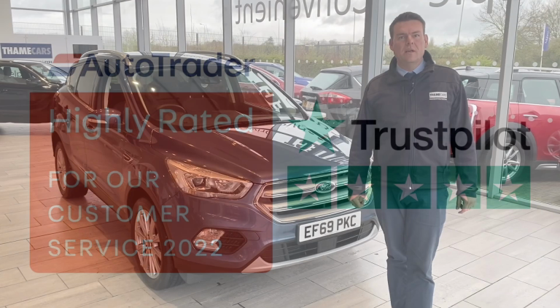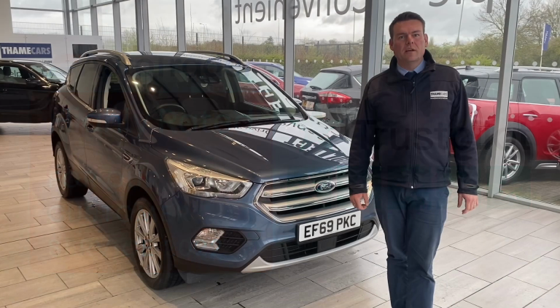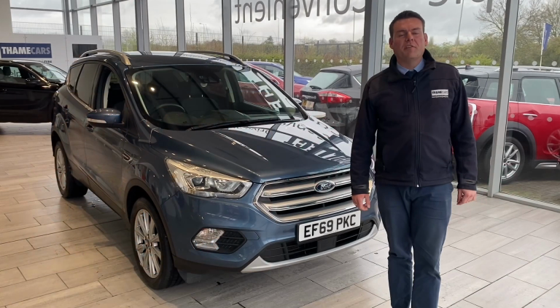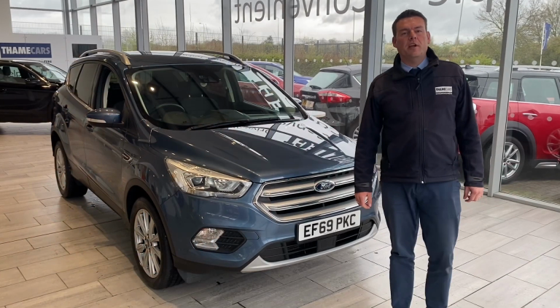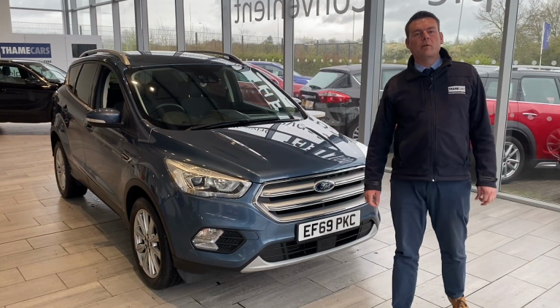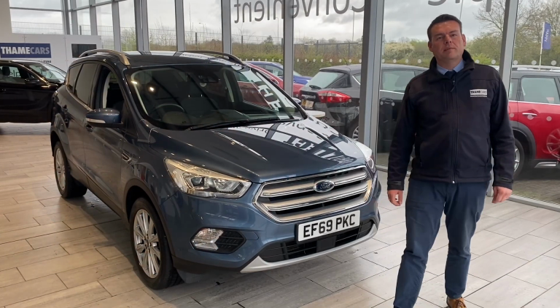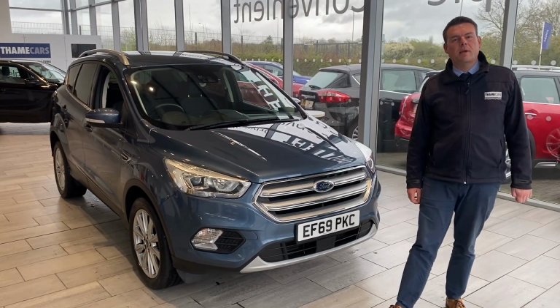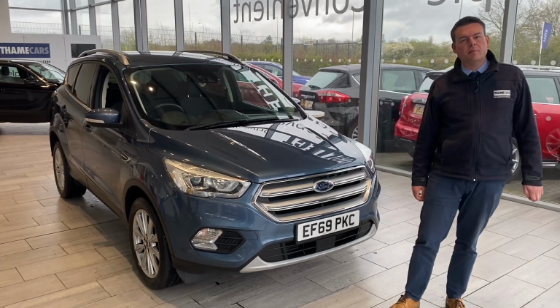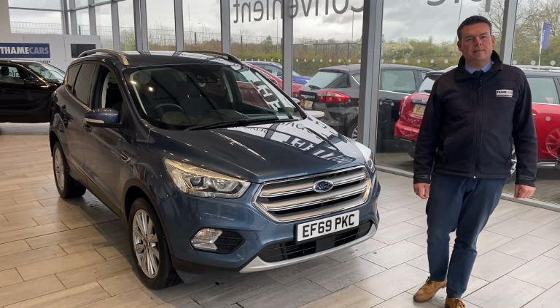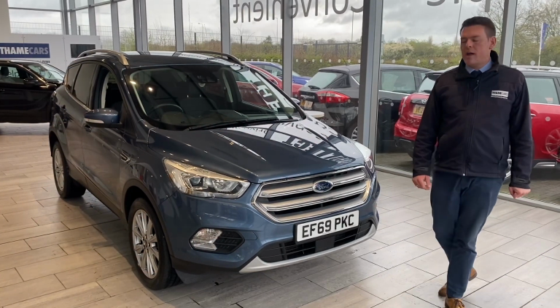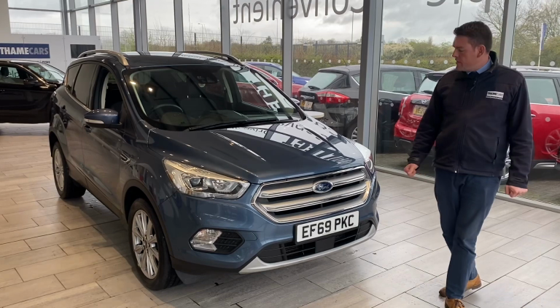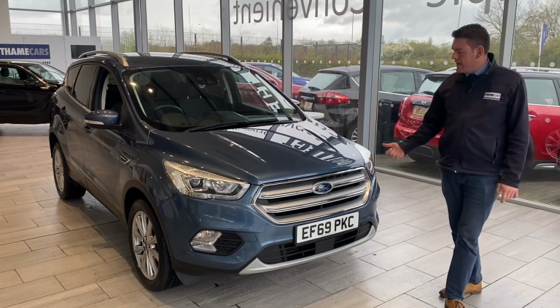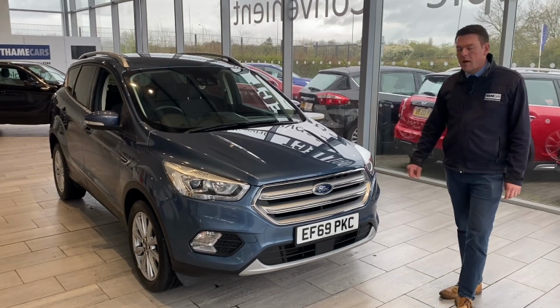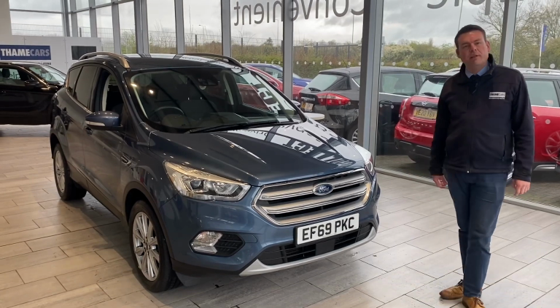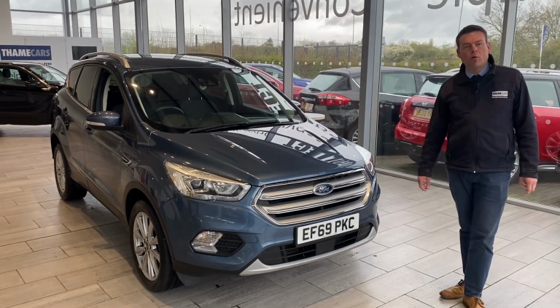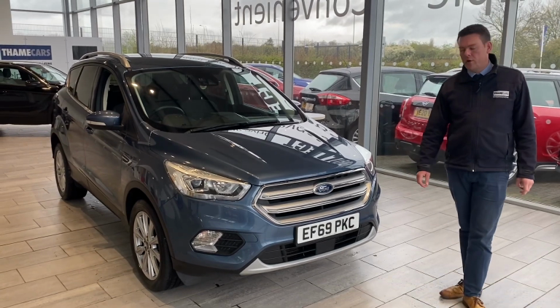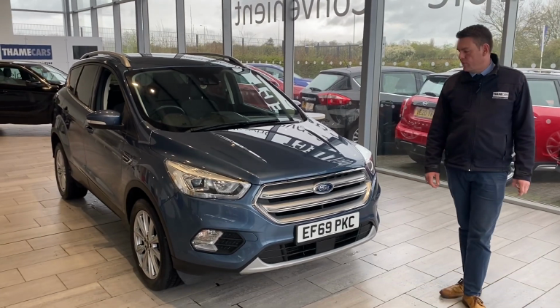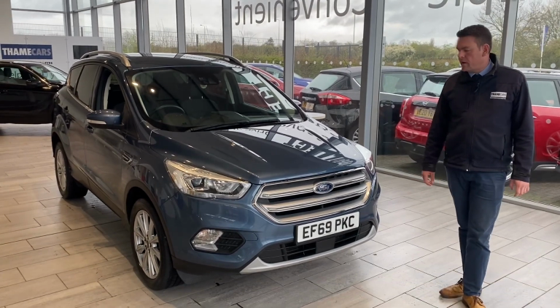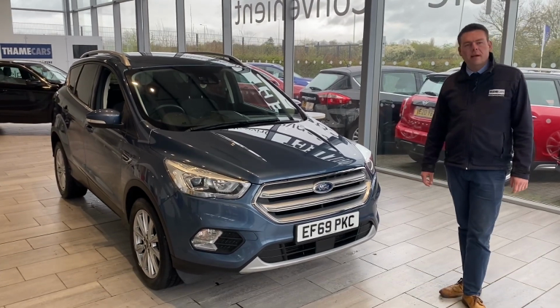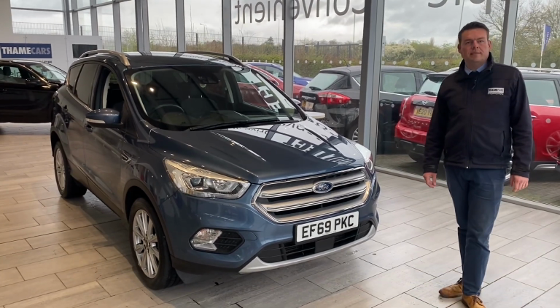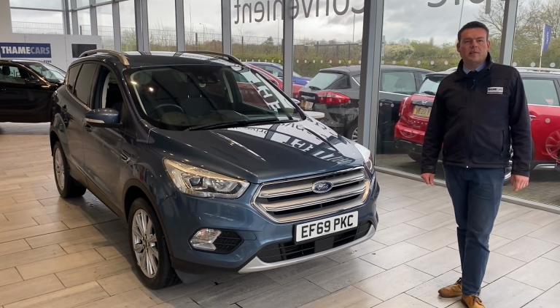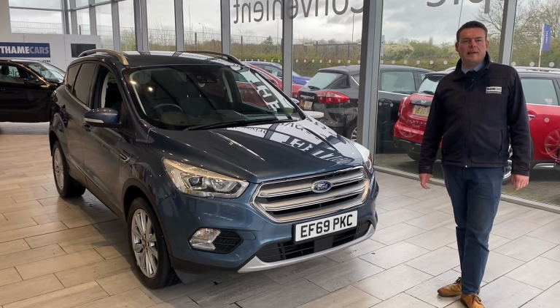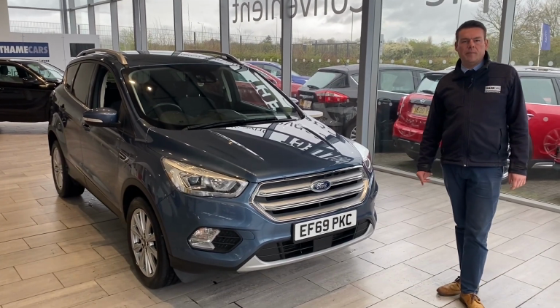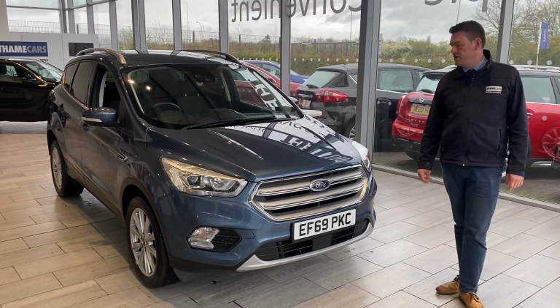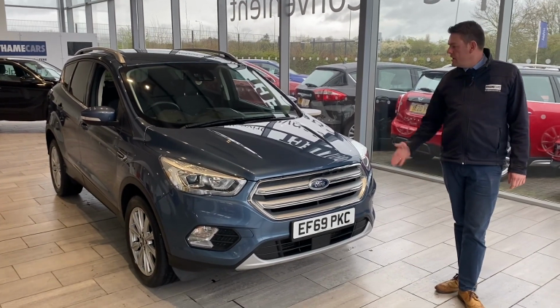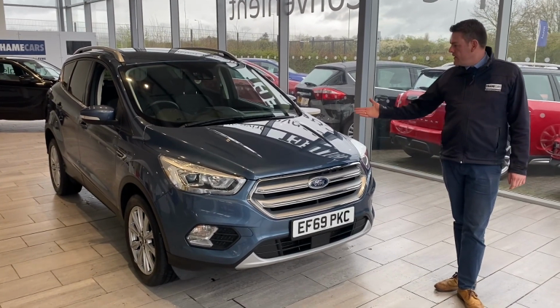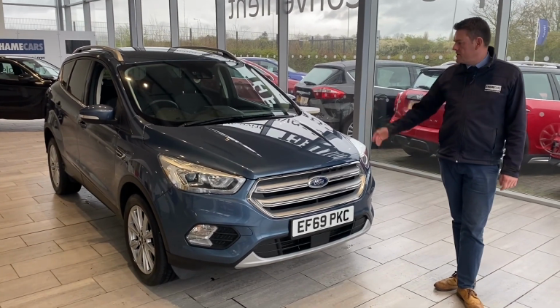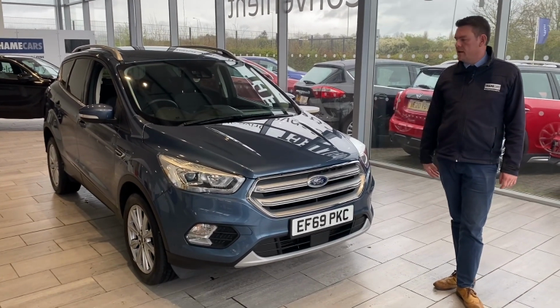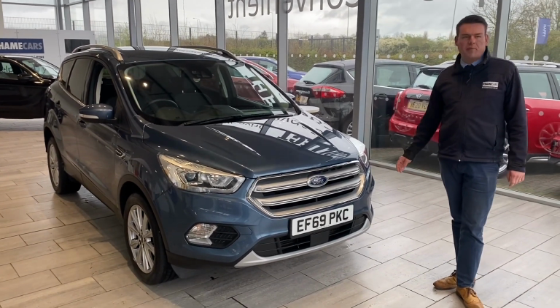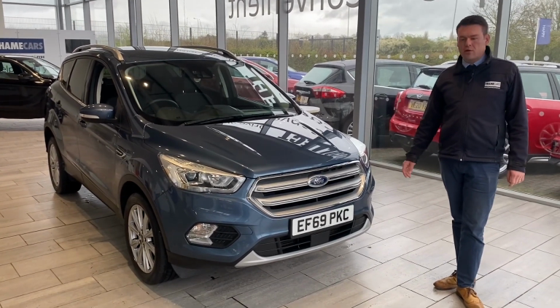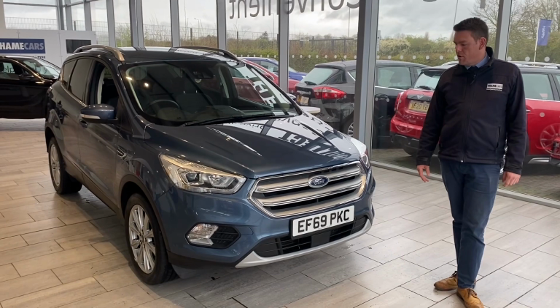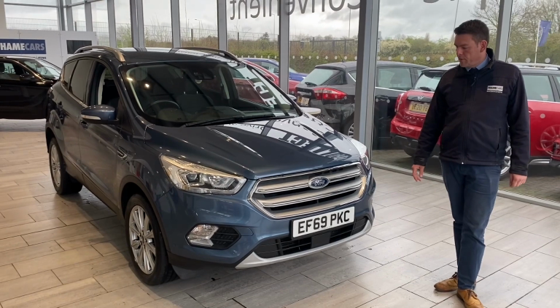Good afternoon, welcome to St. Cars. Peter here, with a lovely Ford coupe for you. This is a Titanium Edition, finished in the lovely Chrome Blue.